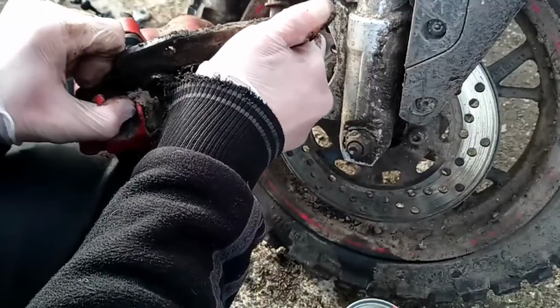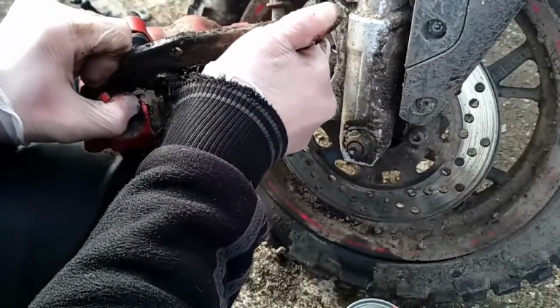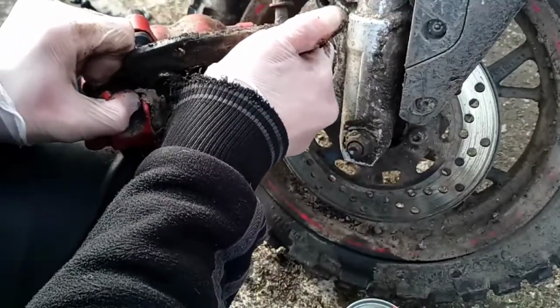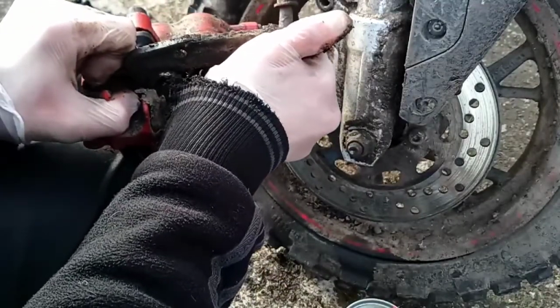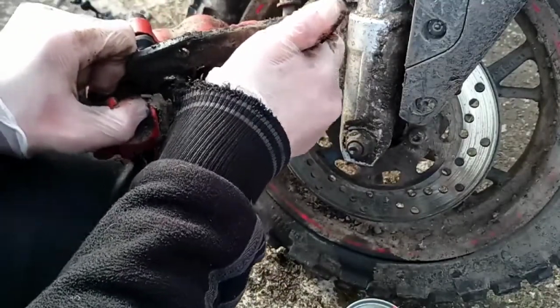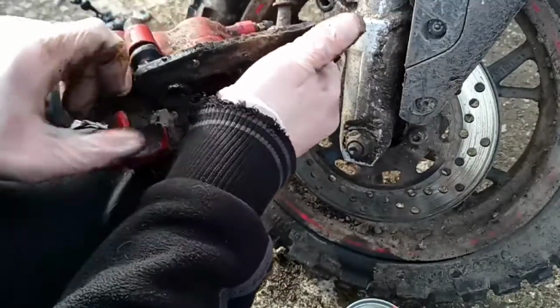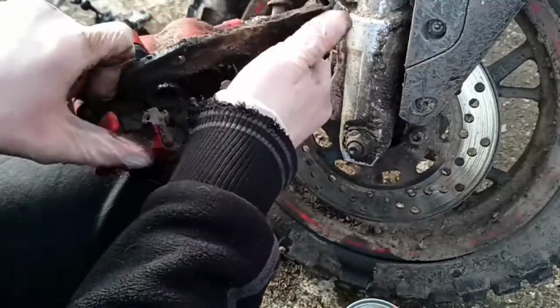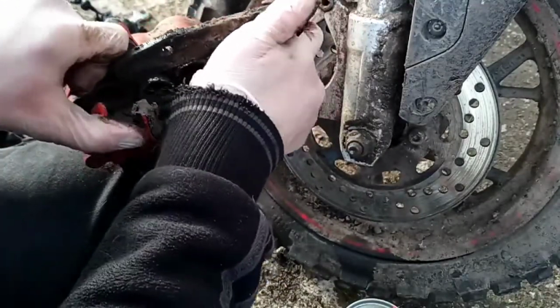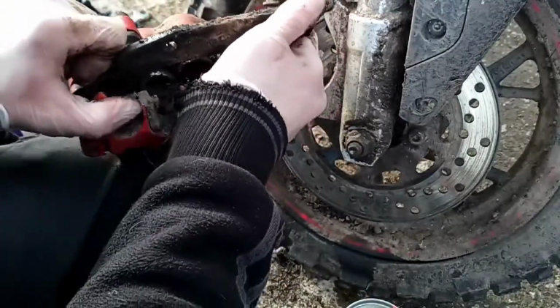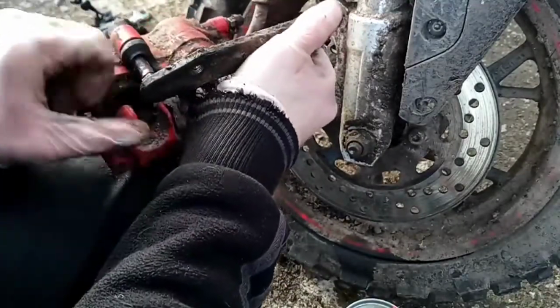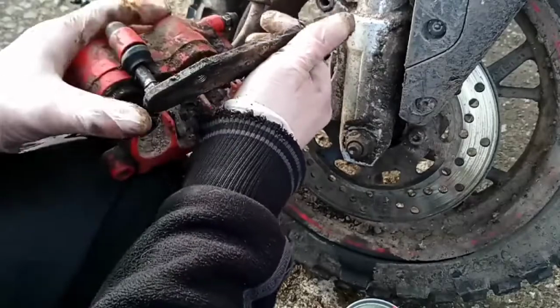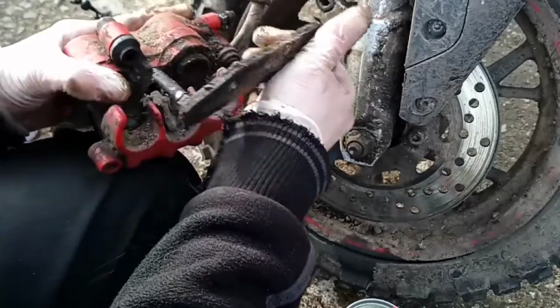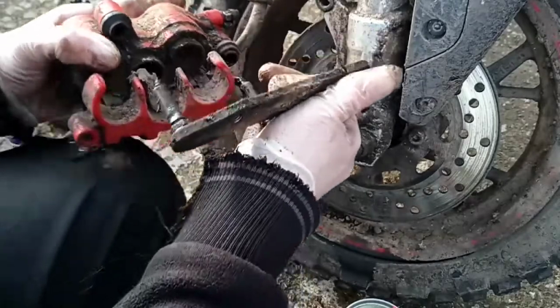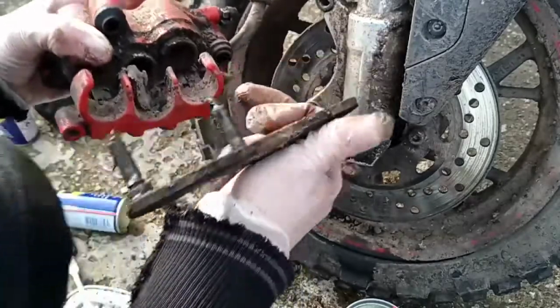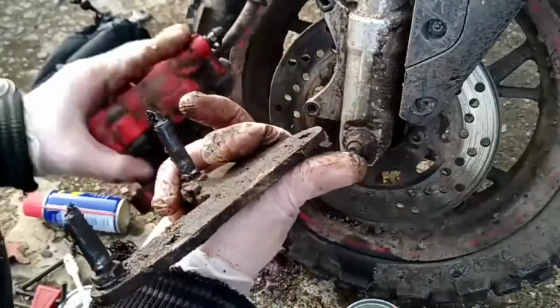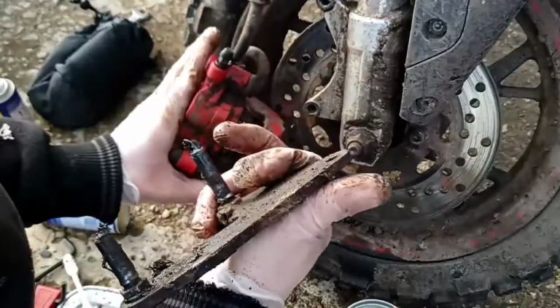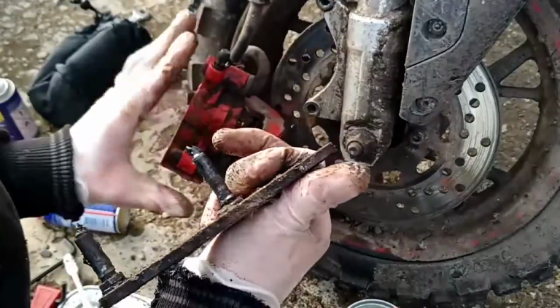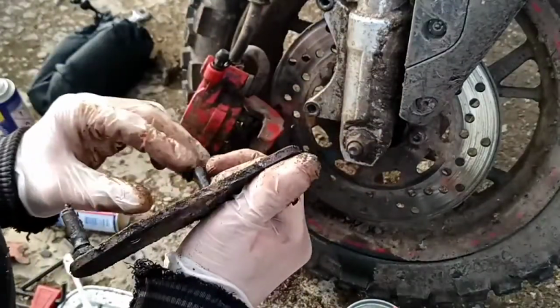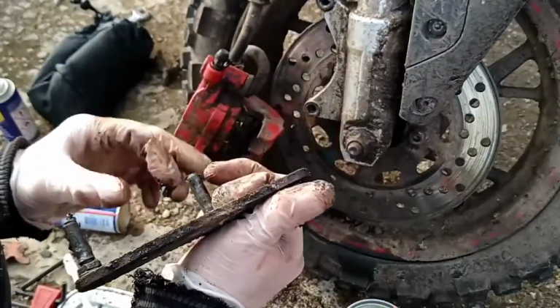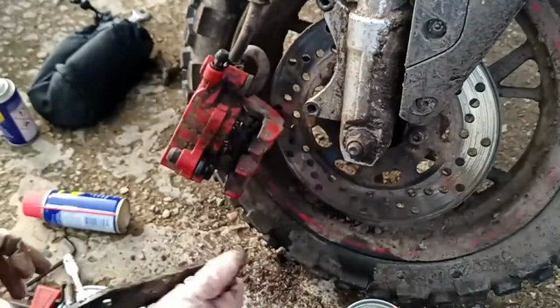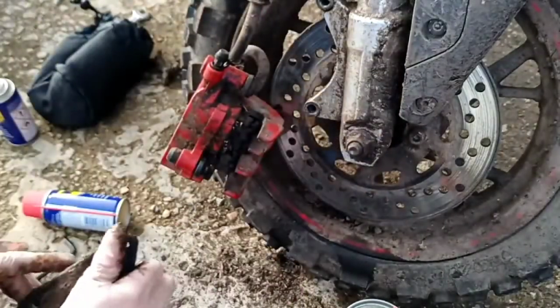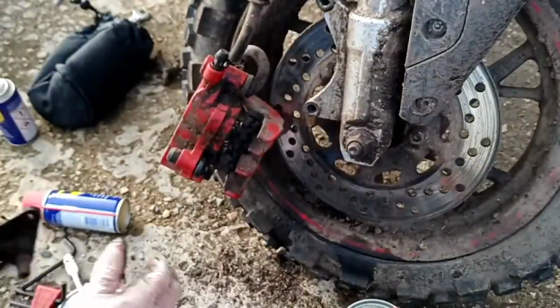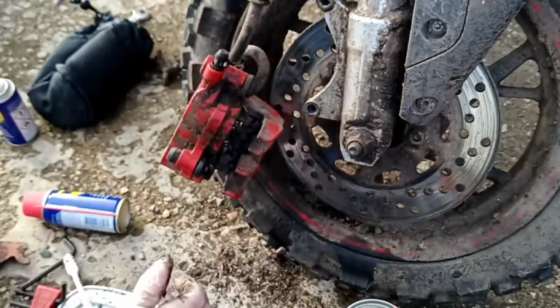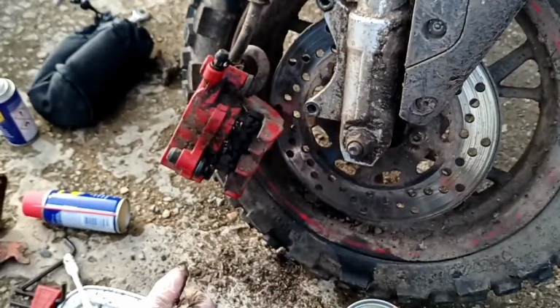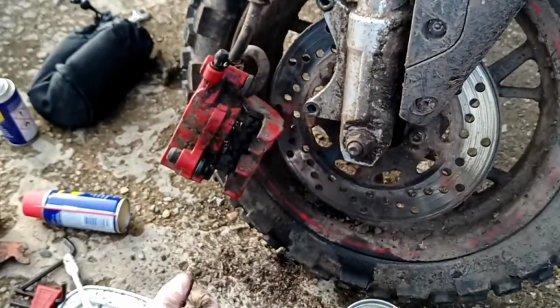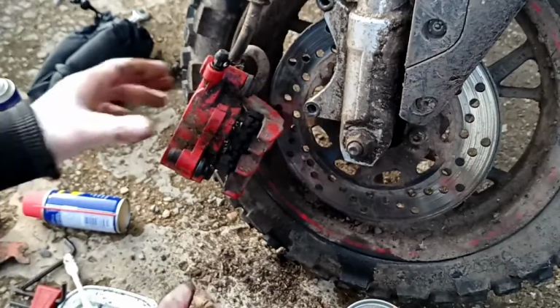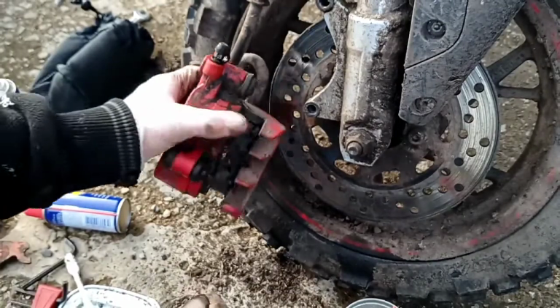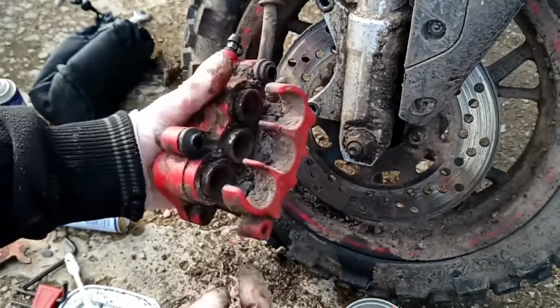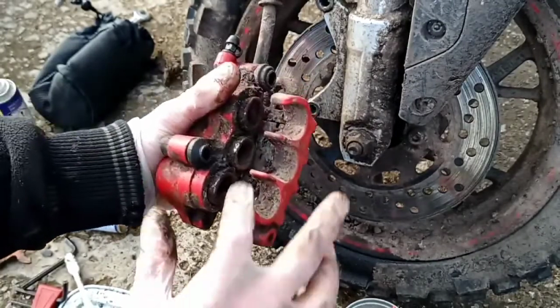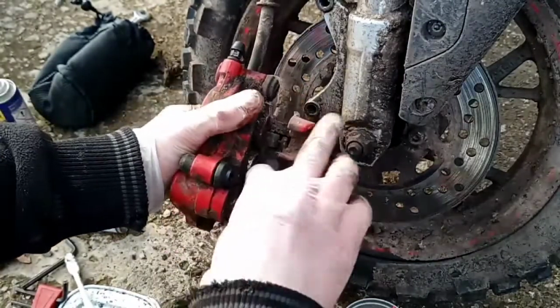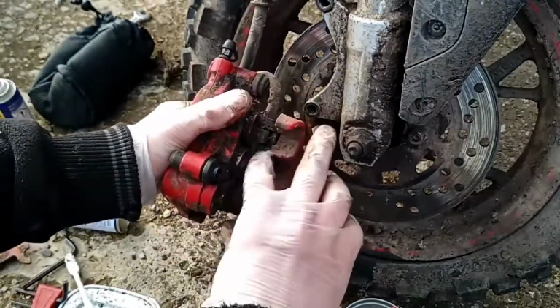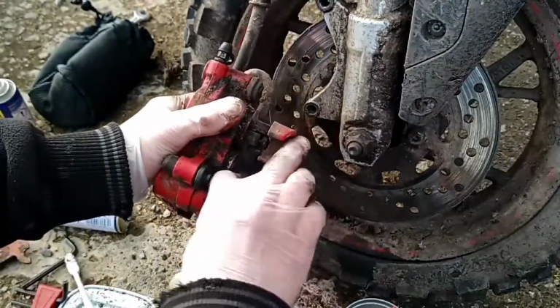As you can imagine, this caliper was sticking quite badly. There we are. All these parts will be cleaned up properly.